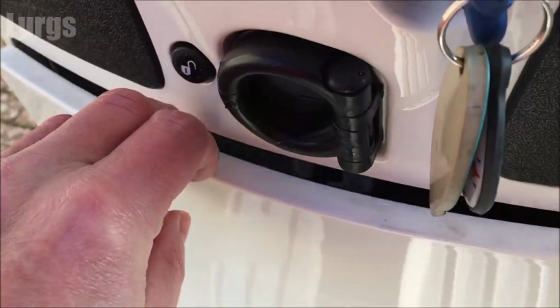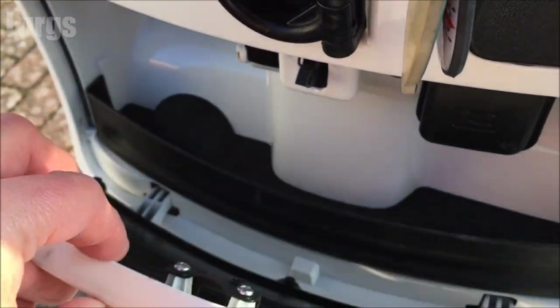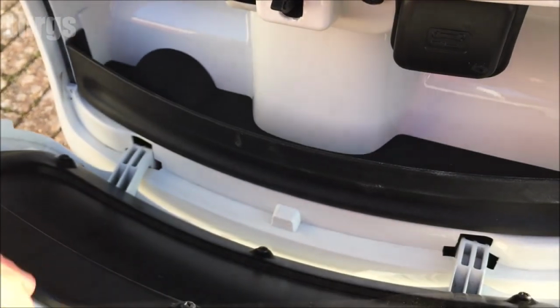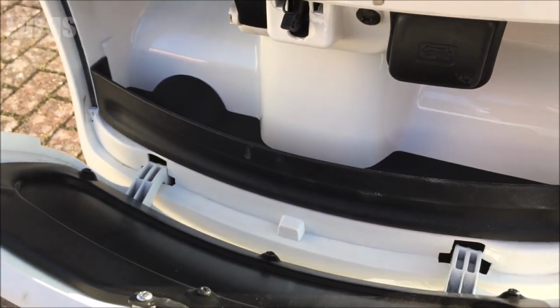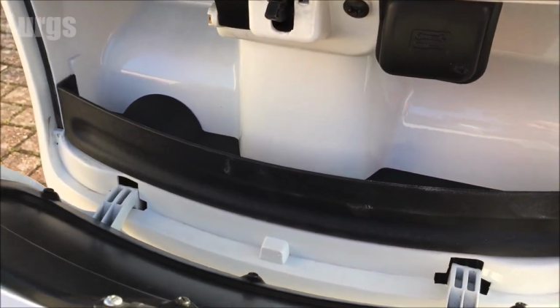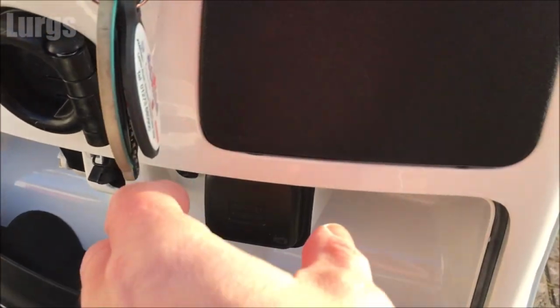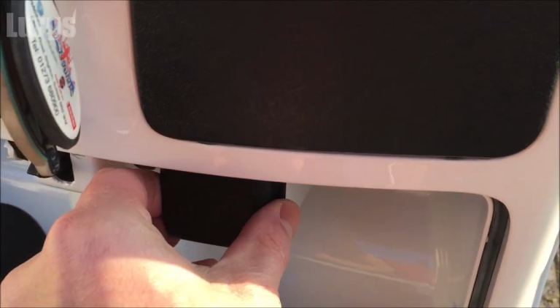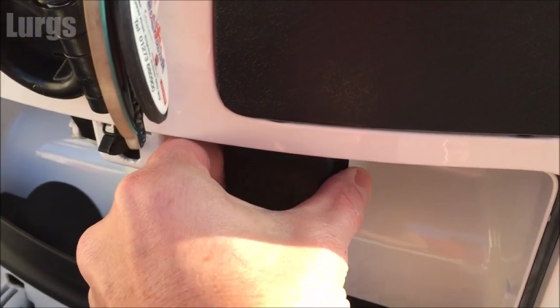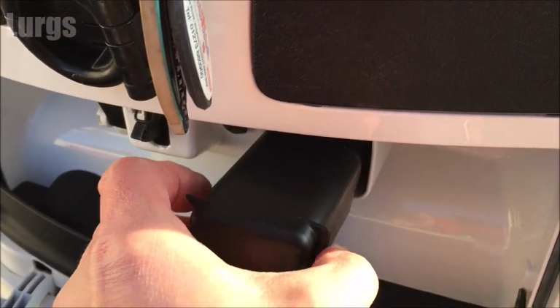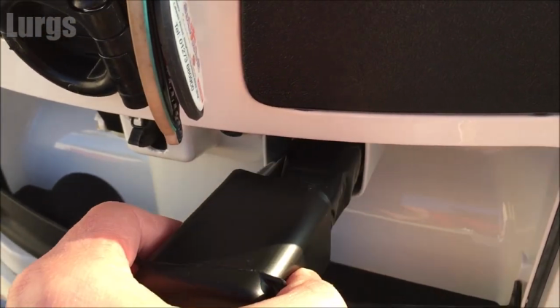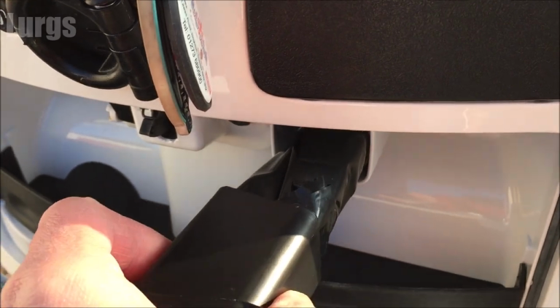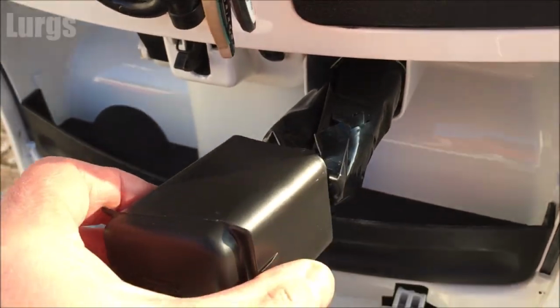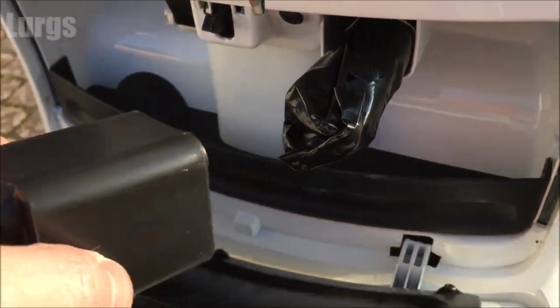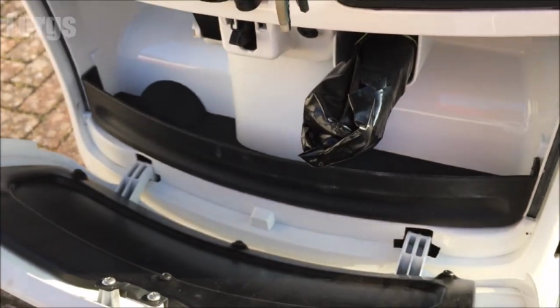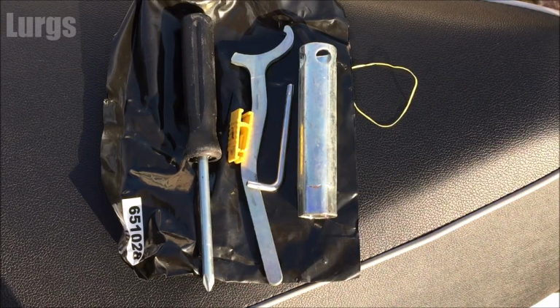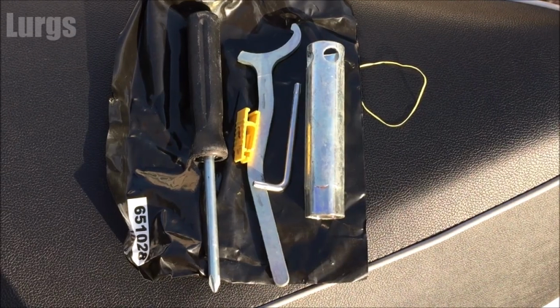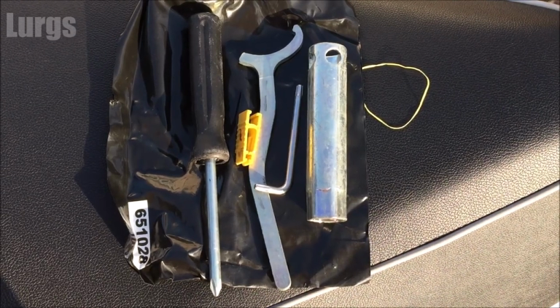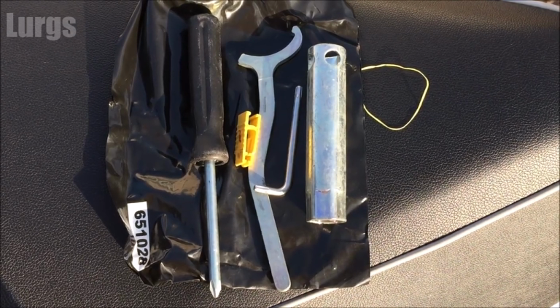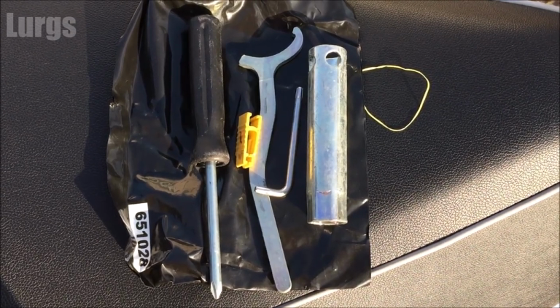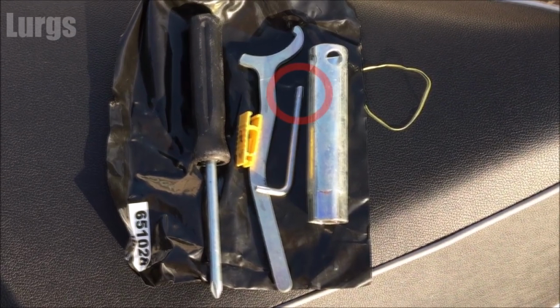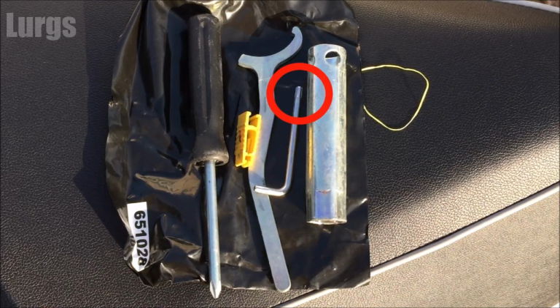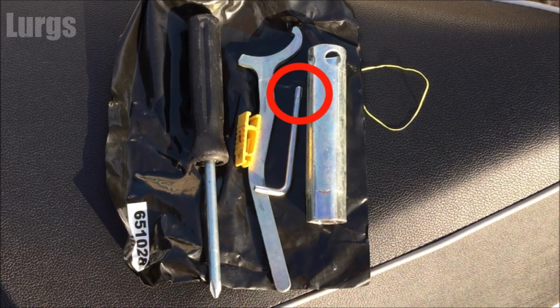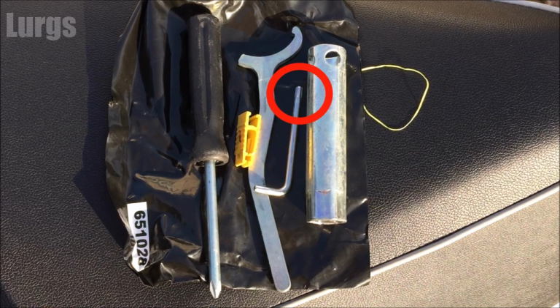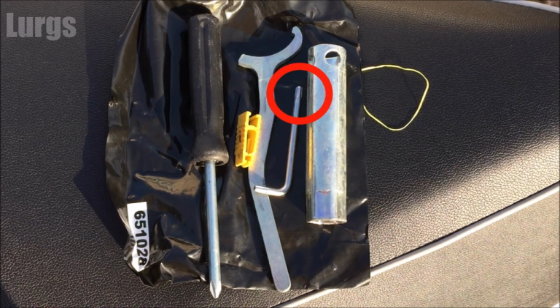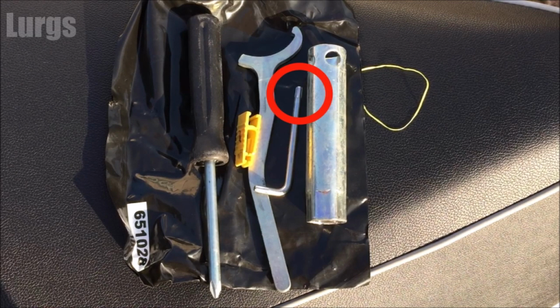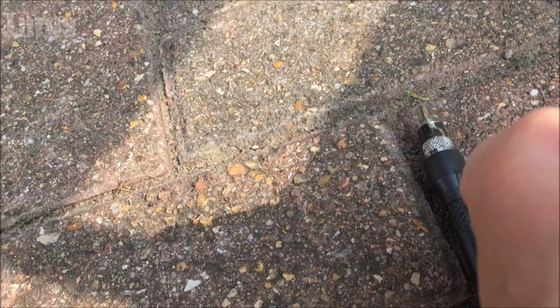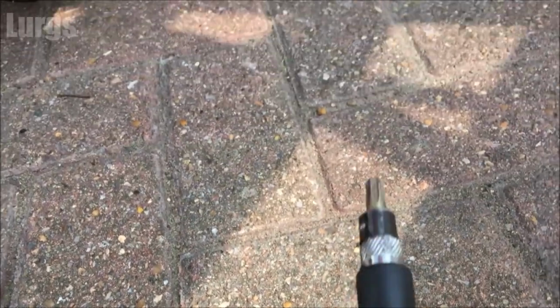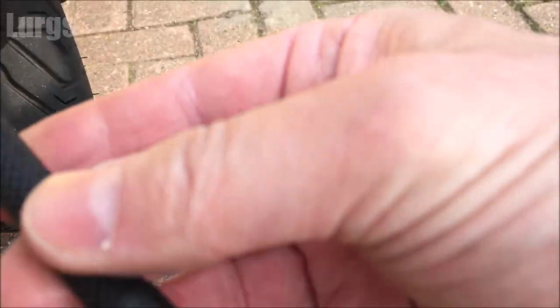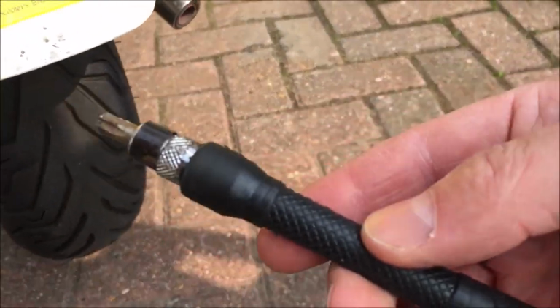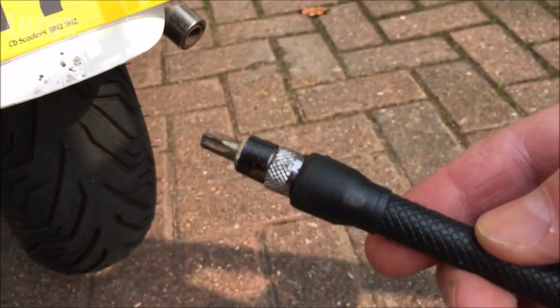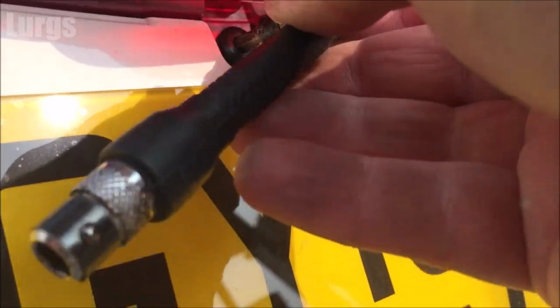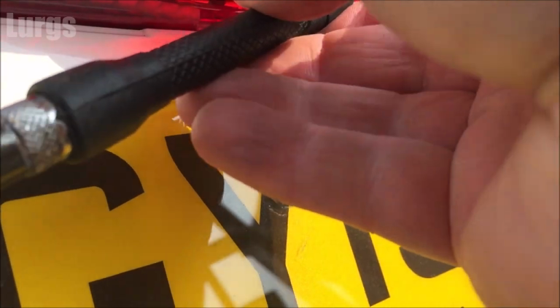If you're lucky enough to have the original toolbox on your Vespa GTS, you're going to need the Torx Allen key — this is what you'll need to actually remove the rear bulb cluster. But for today I'm just going to use my own Torx Allen key.